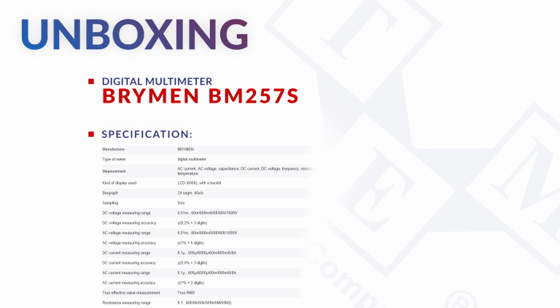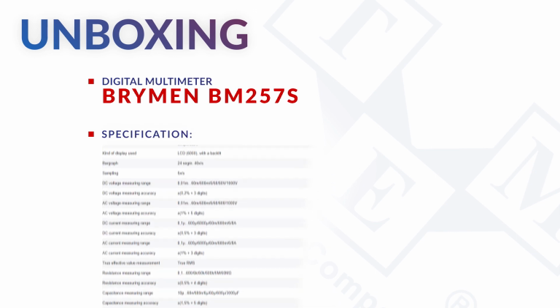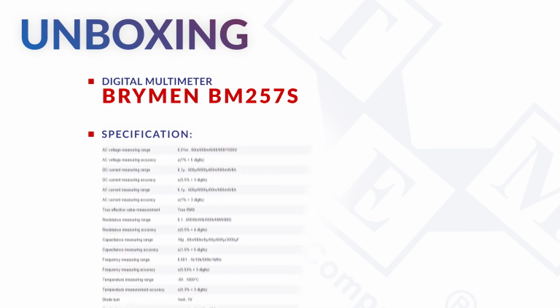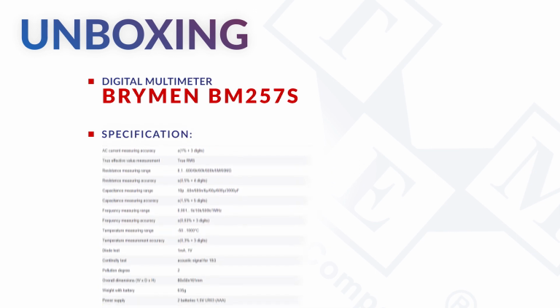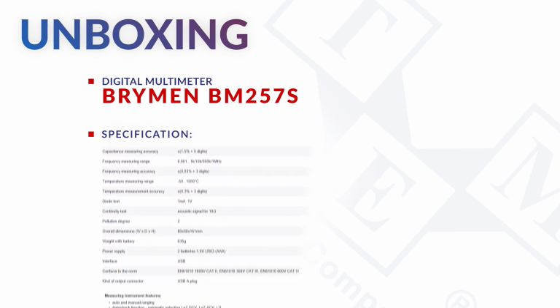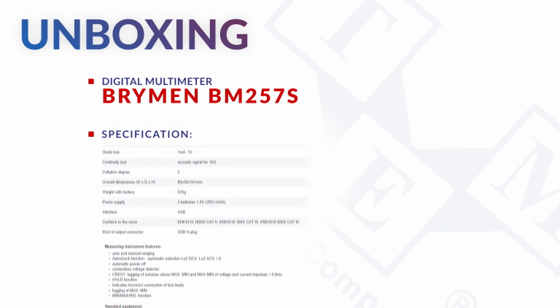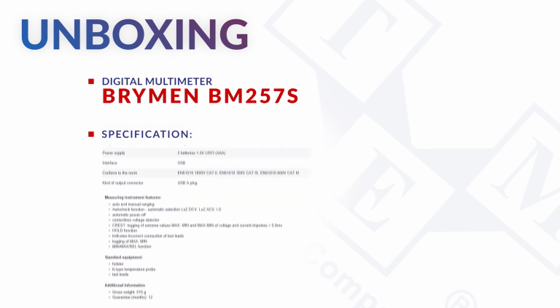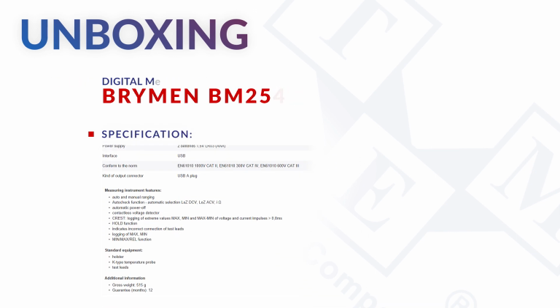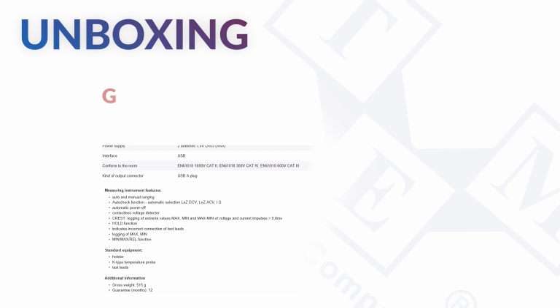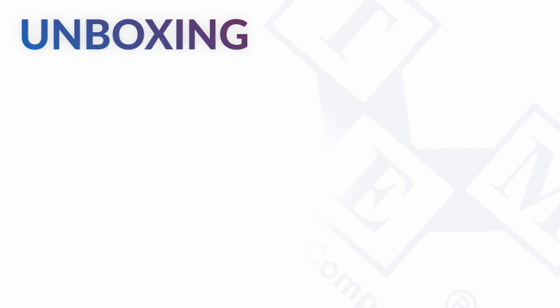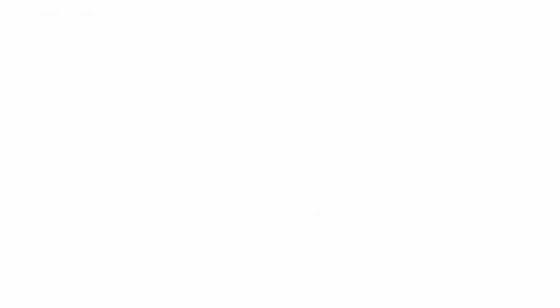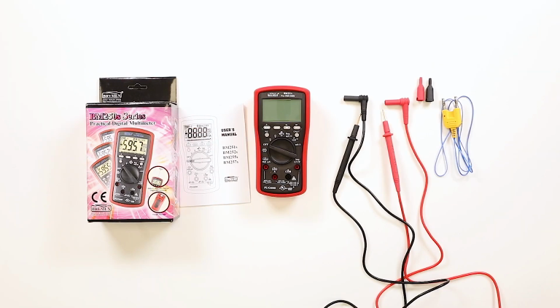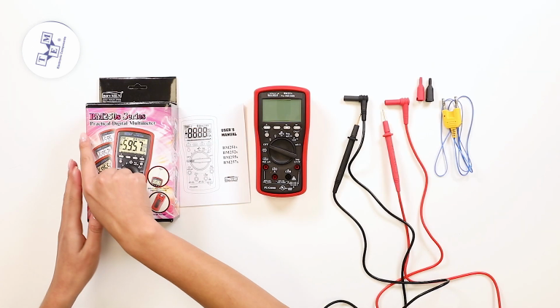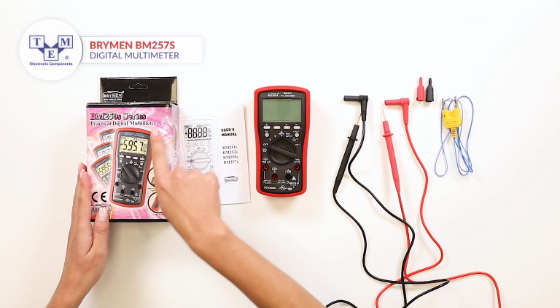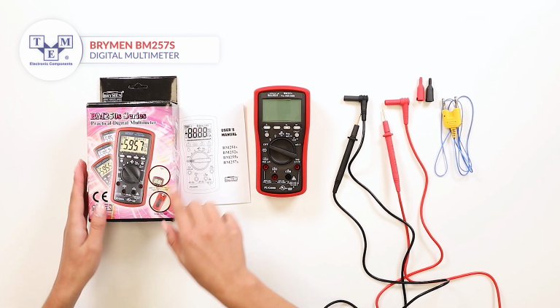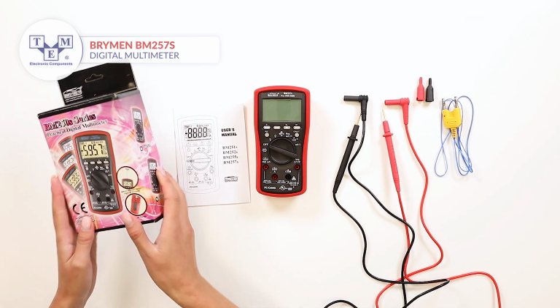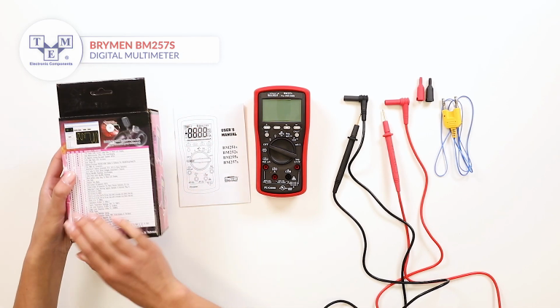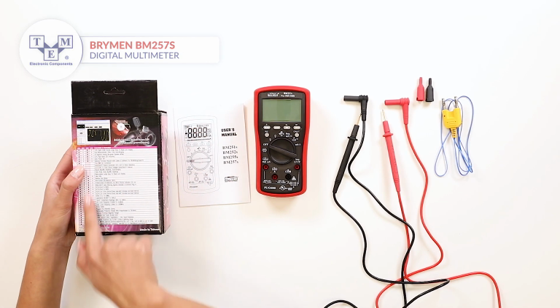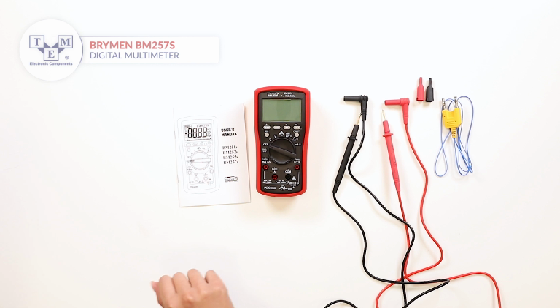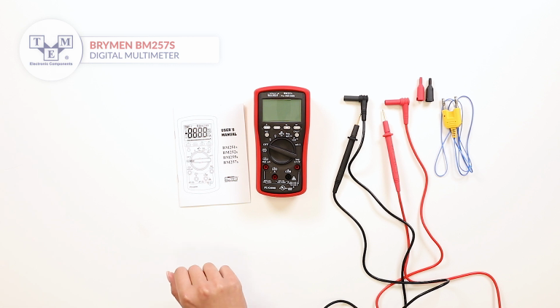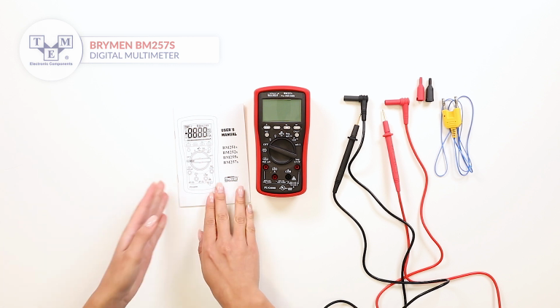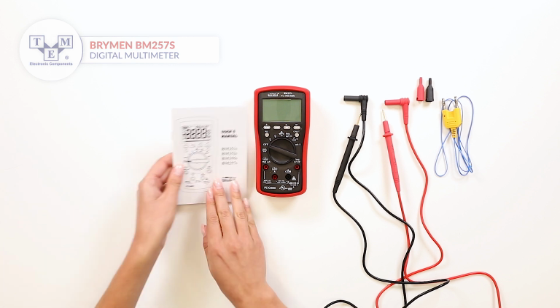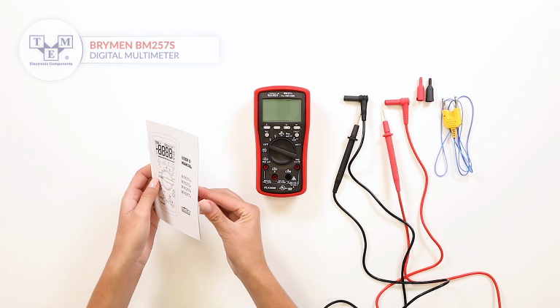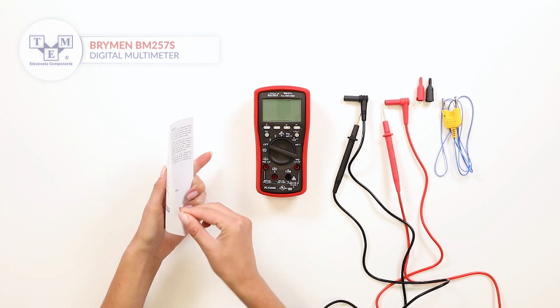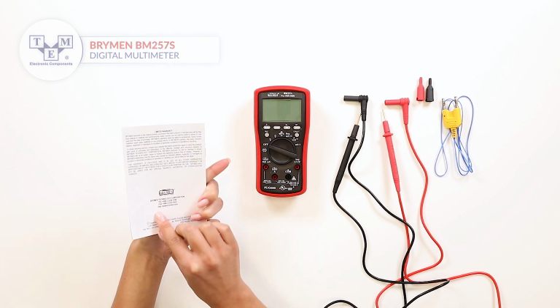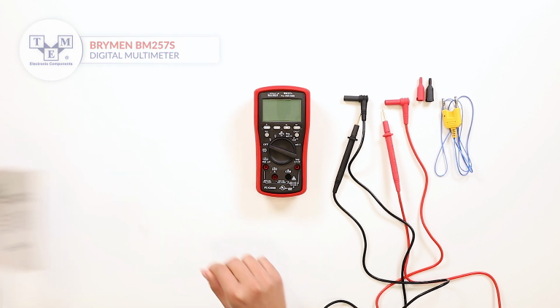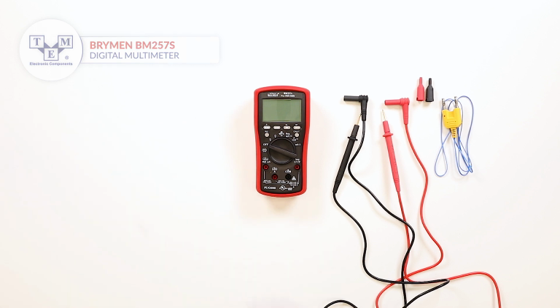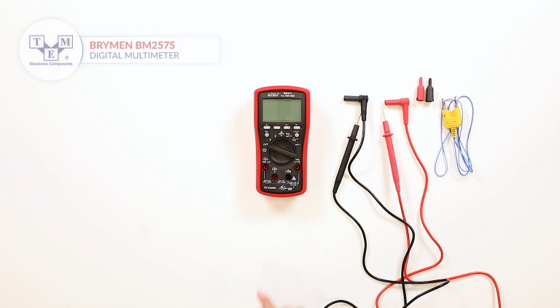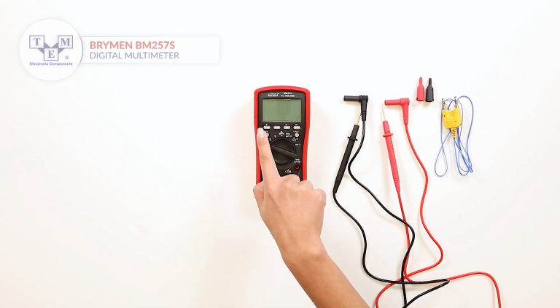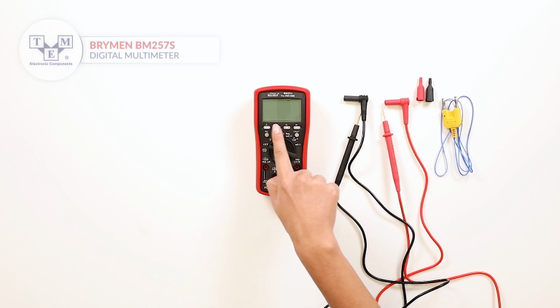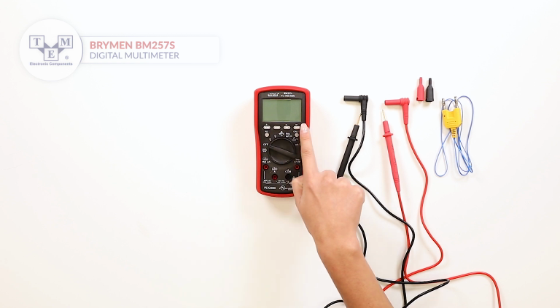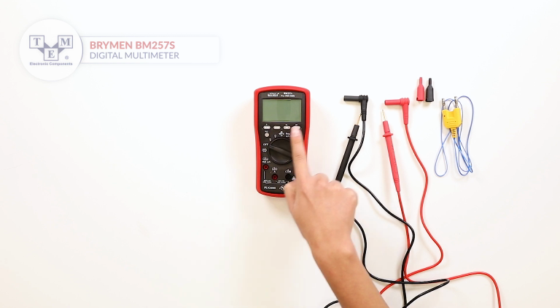A TrueRMS practical digital multimeter that measures AC and DC voltages and currents, resistance, capacitance, temperature and frequency. The meter comes with a user manual, test leads, K-type thermocouple and tip caps.